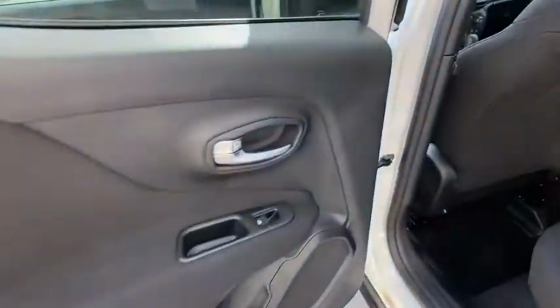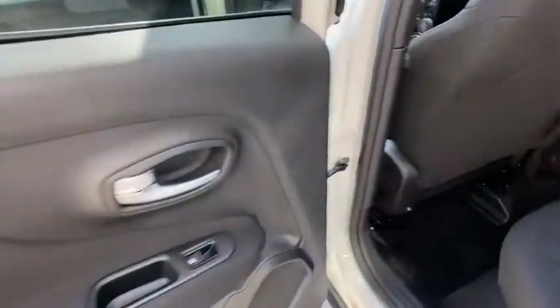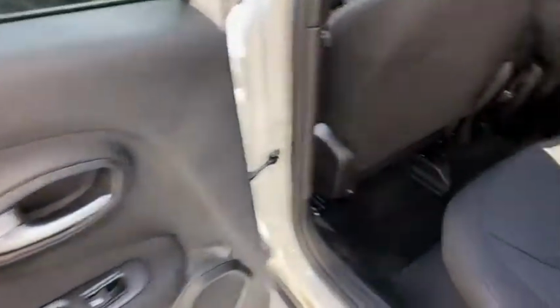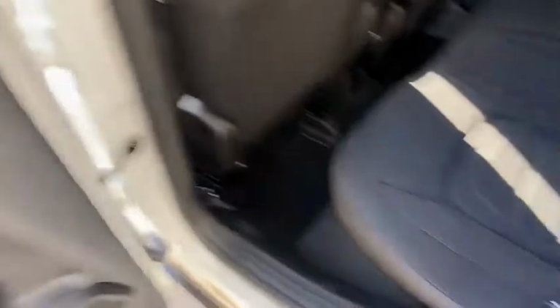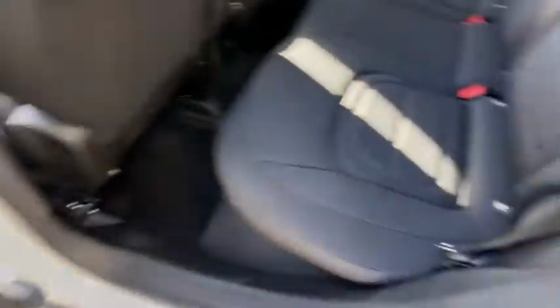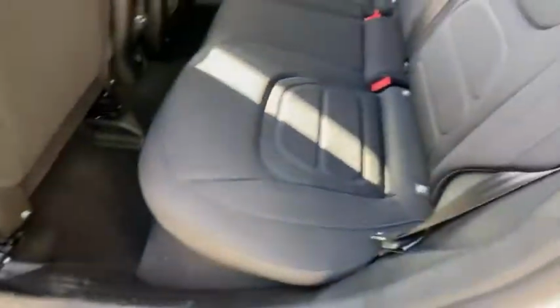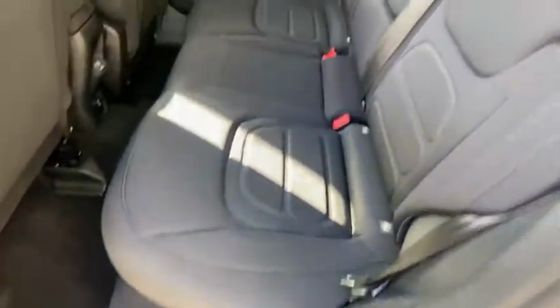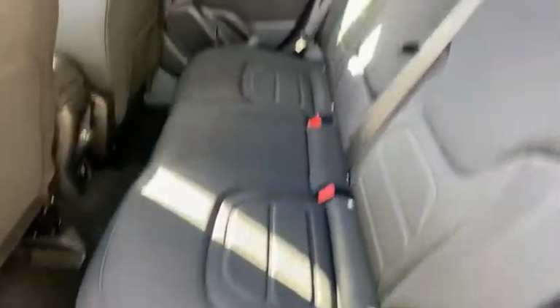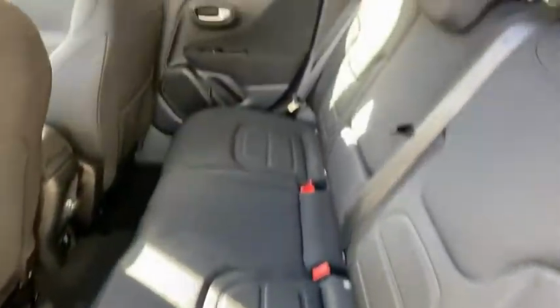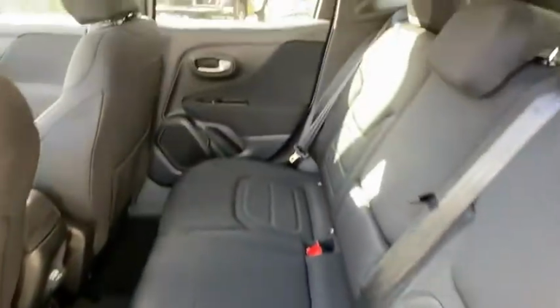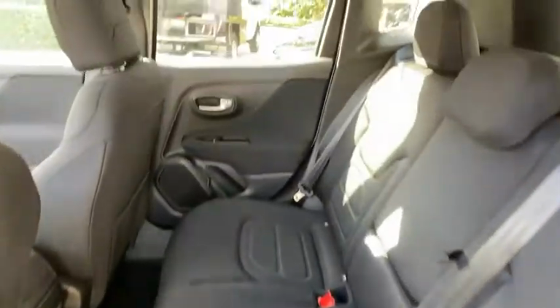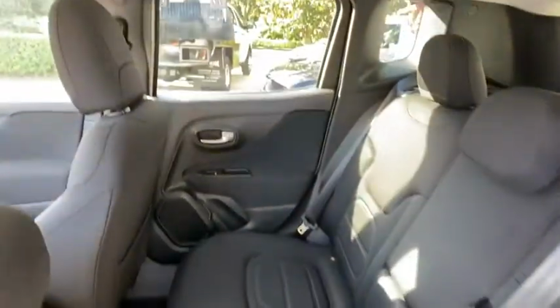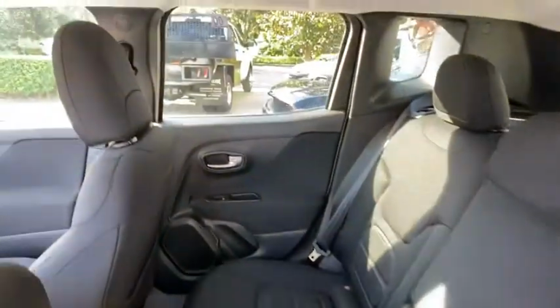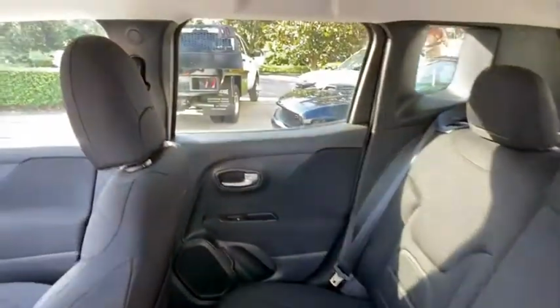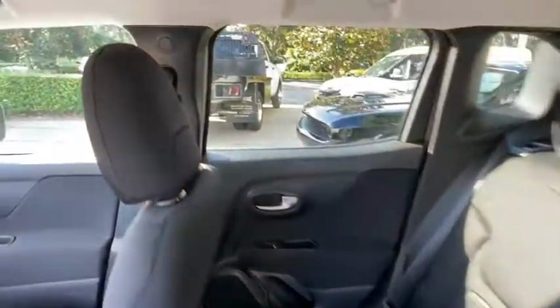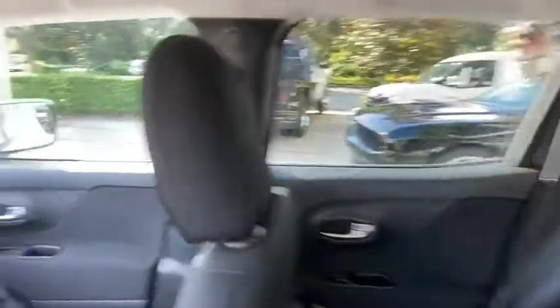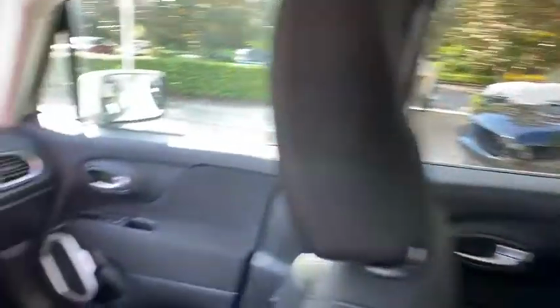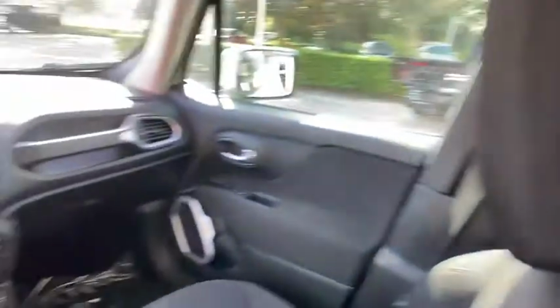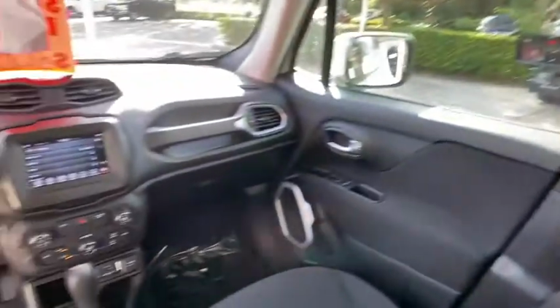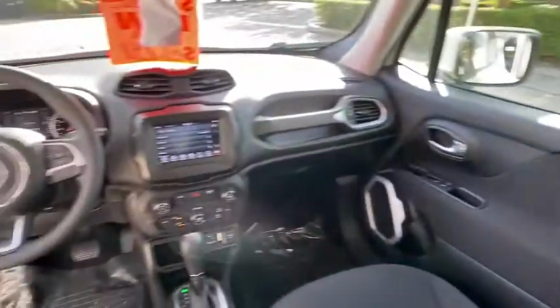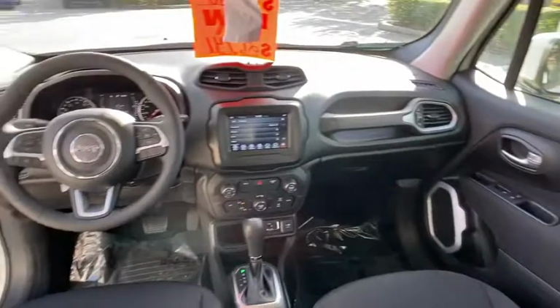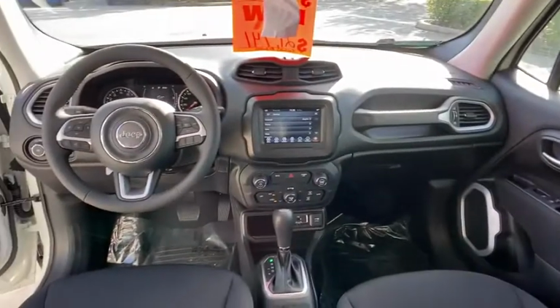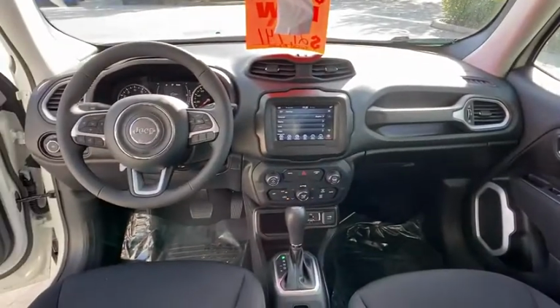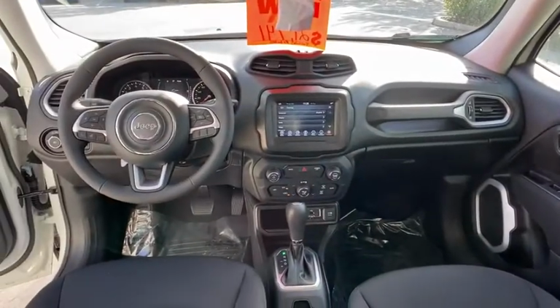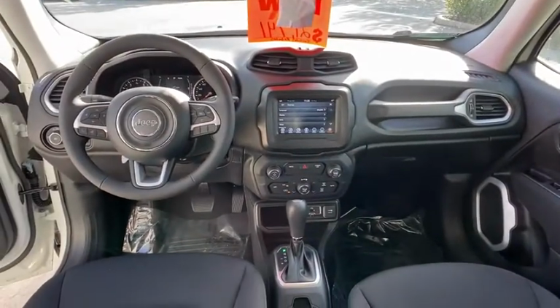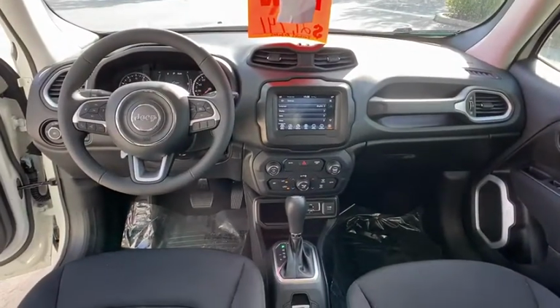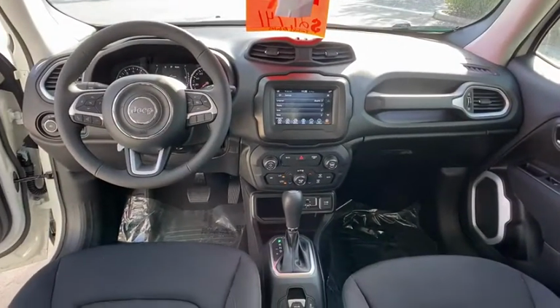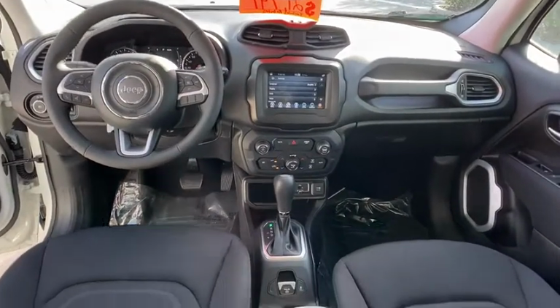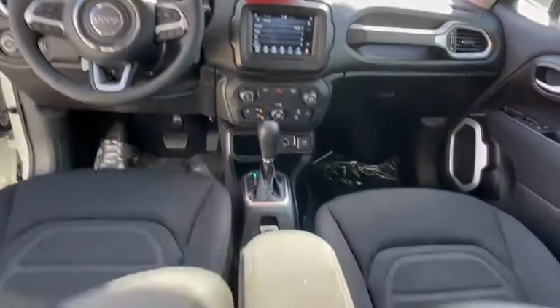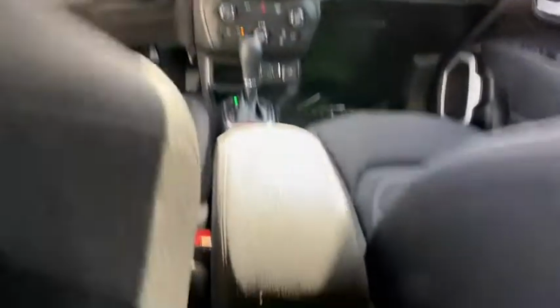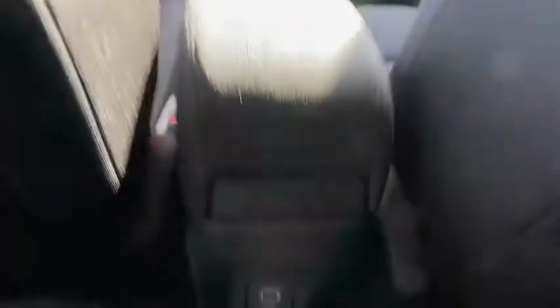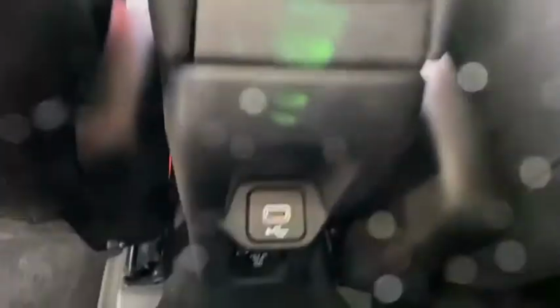Cruise control, floor mats, keyless start, aluminum wheels, rear defrost, front wheel drive, climate control, AM-FM stereo radio, power door locks.